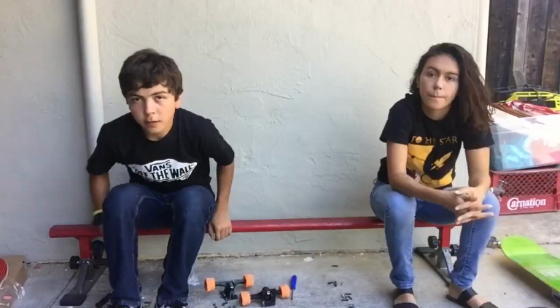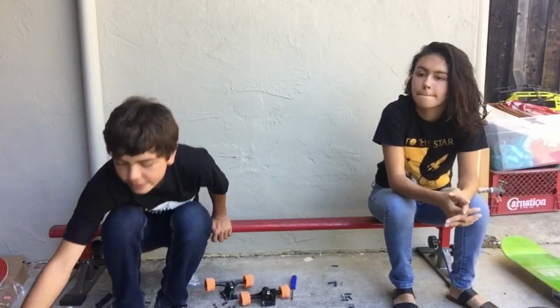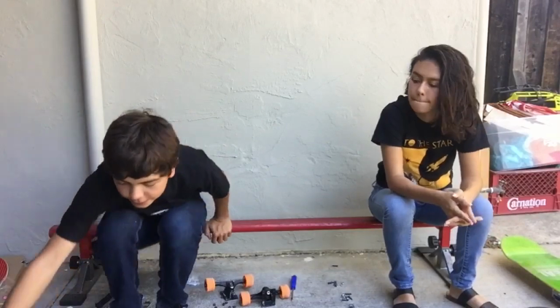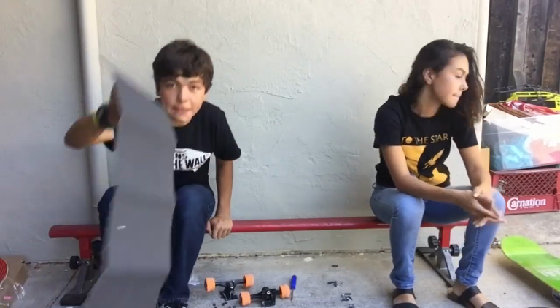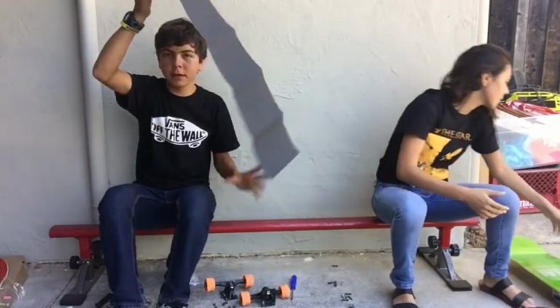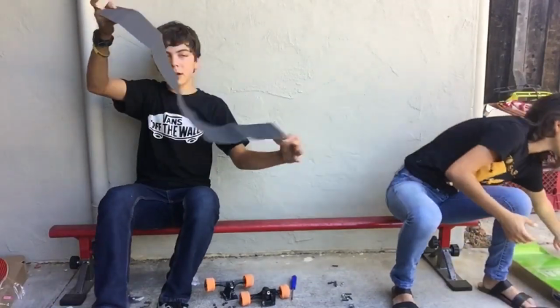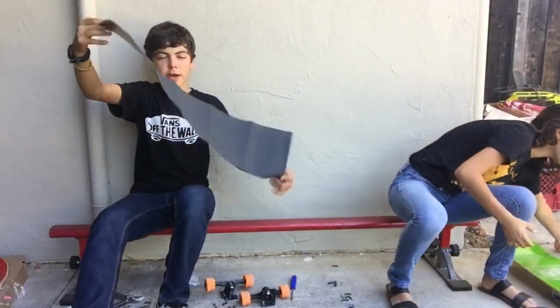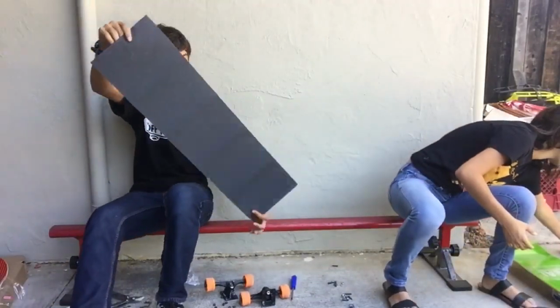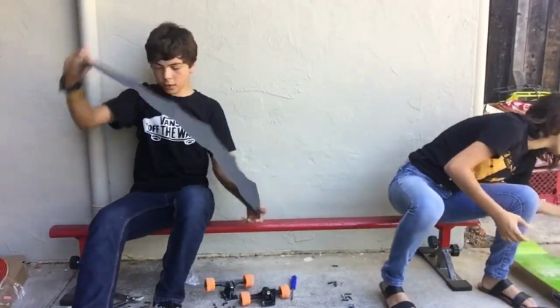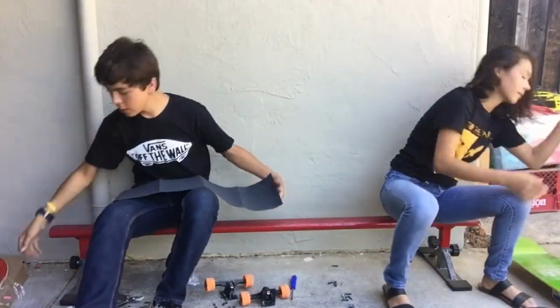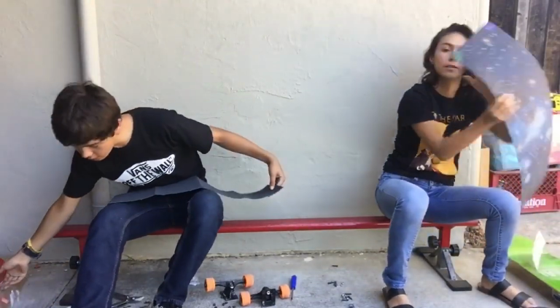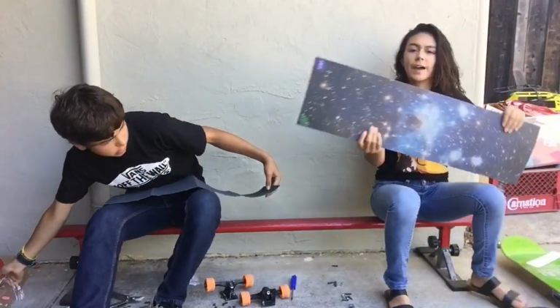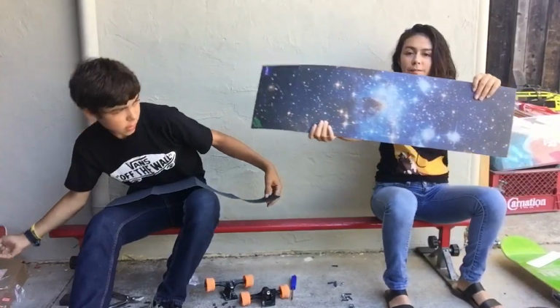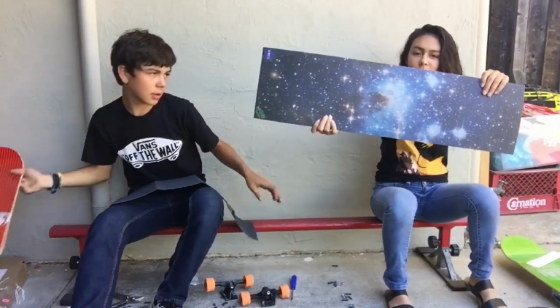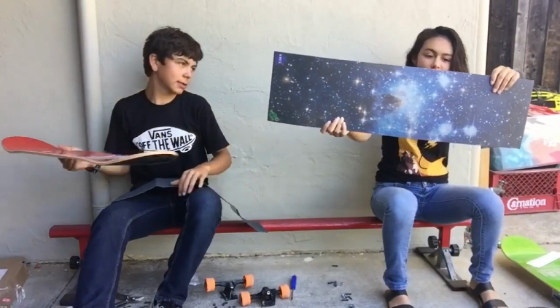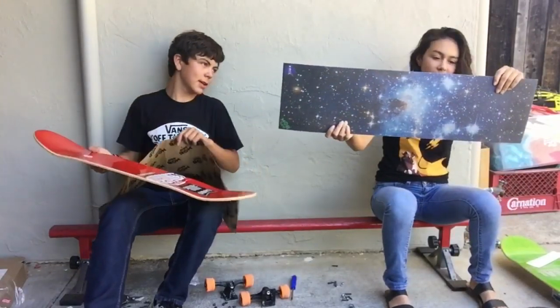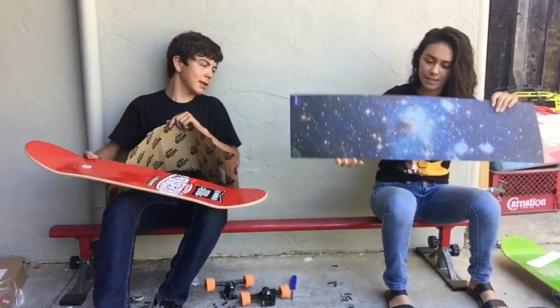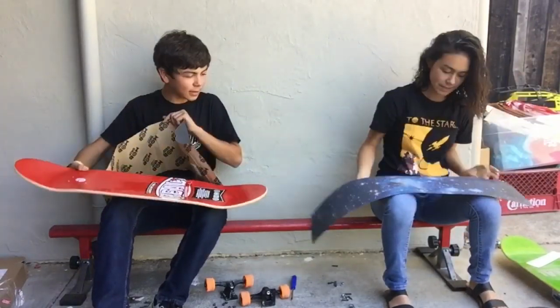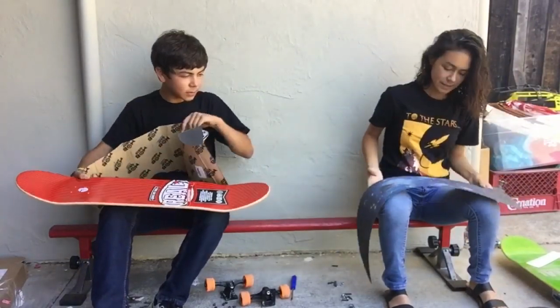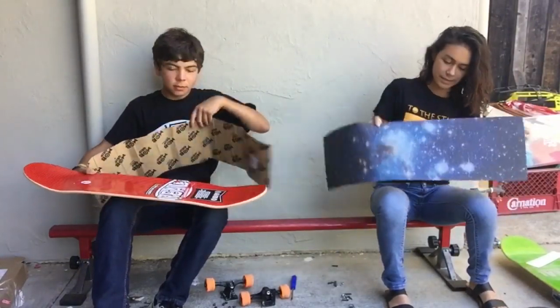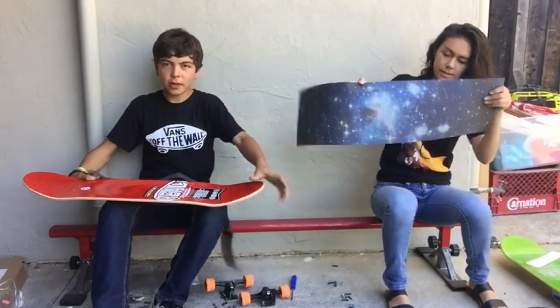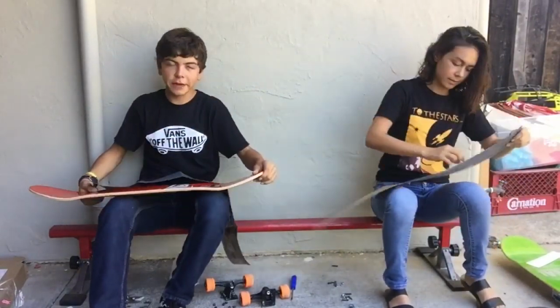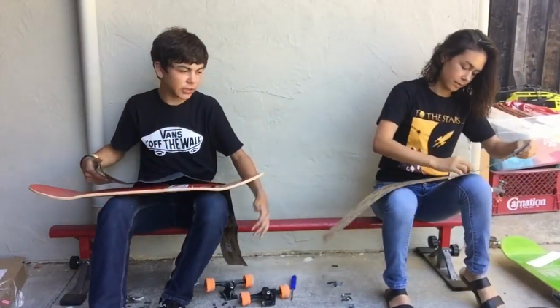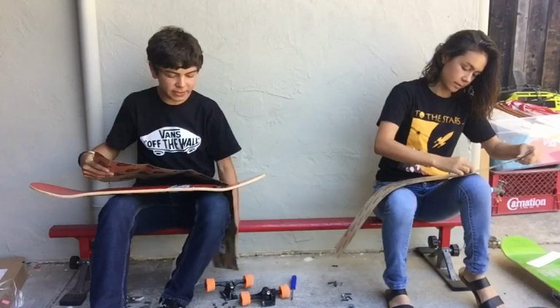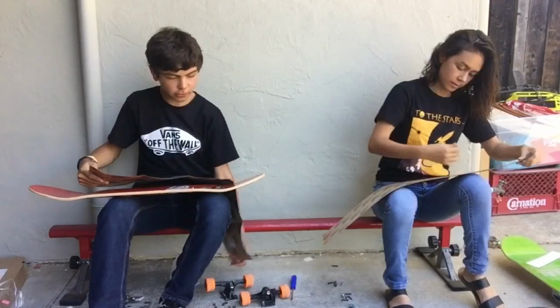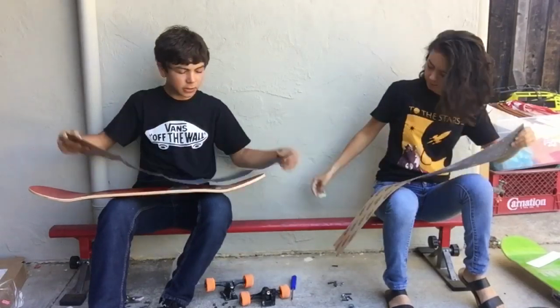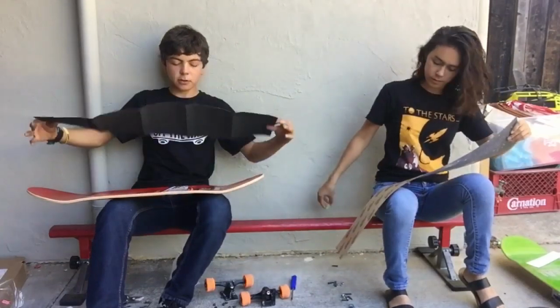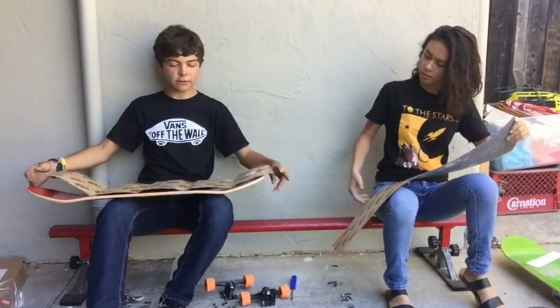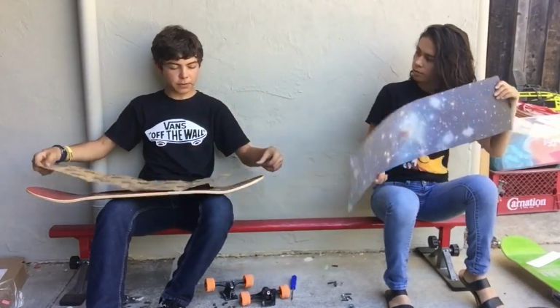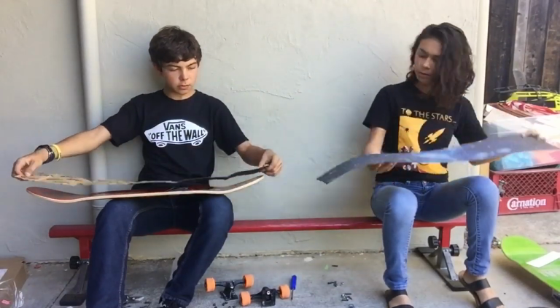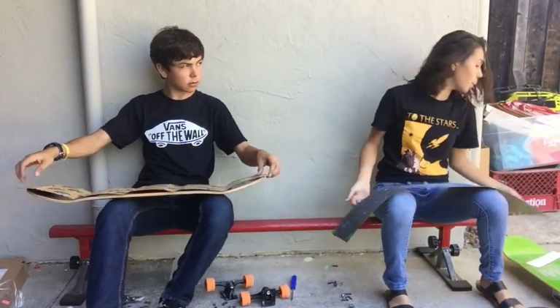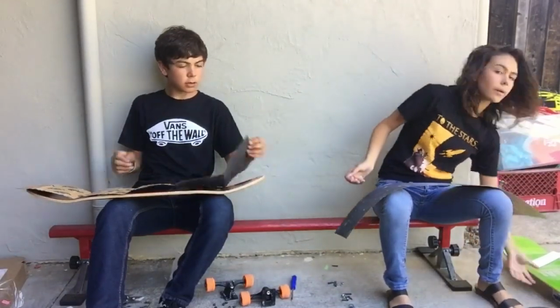Okay, now for the grip tape — I got regular Mob, and look at this galaxy Mob she got. She's really into space, she also has the space Real board, so yeah.